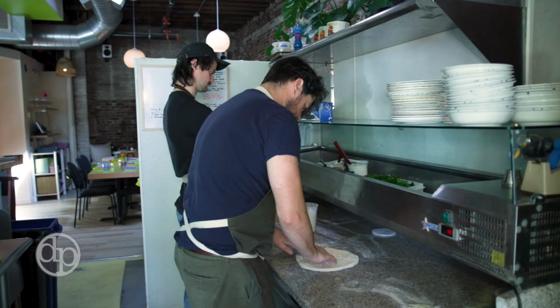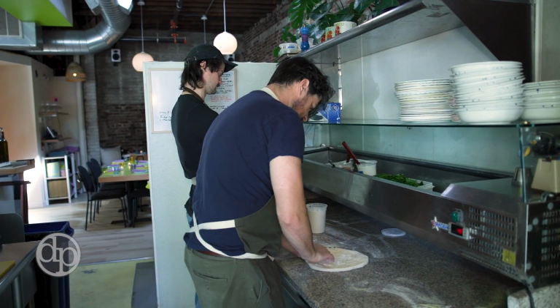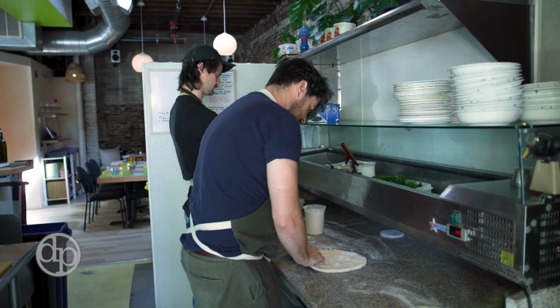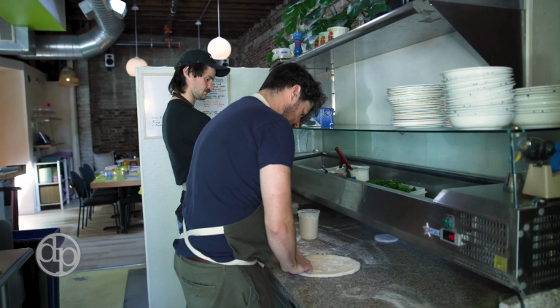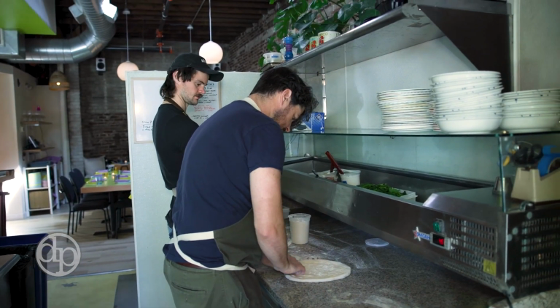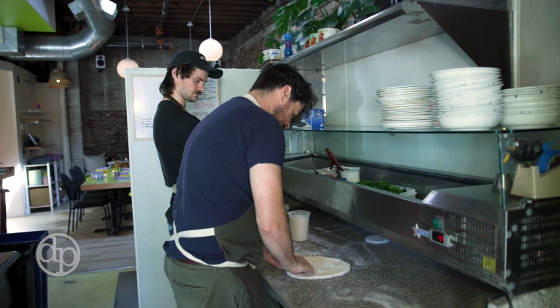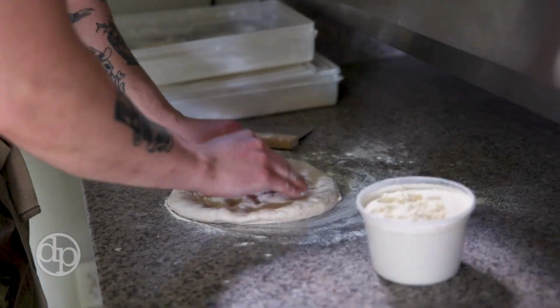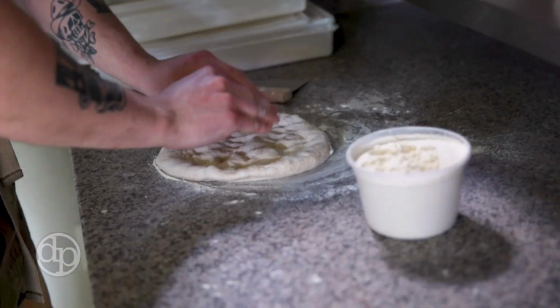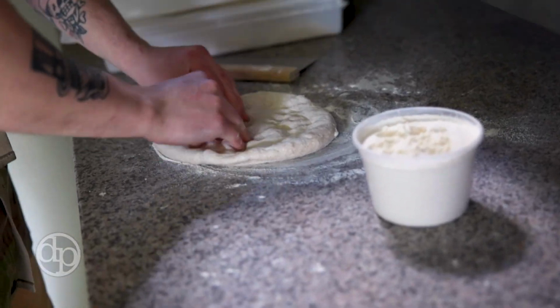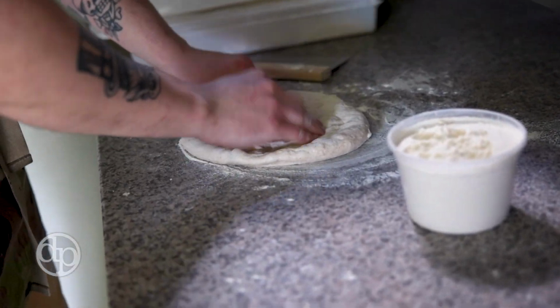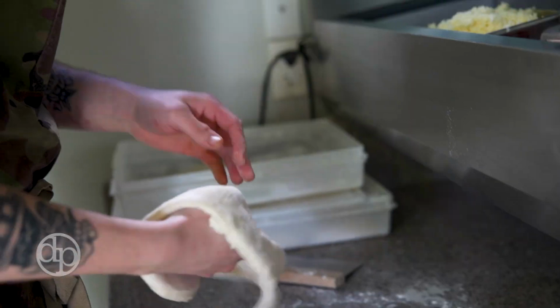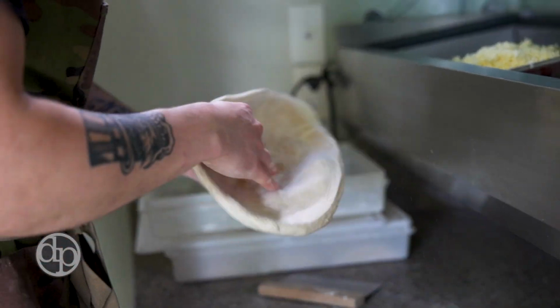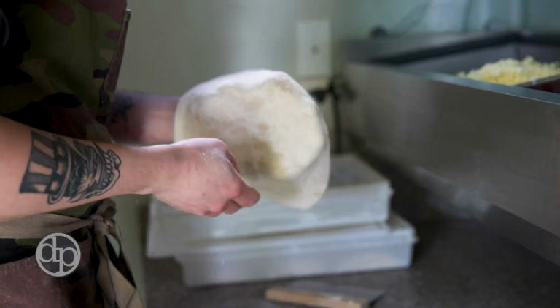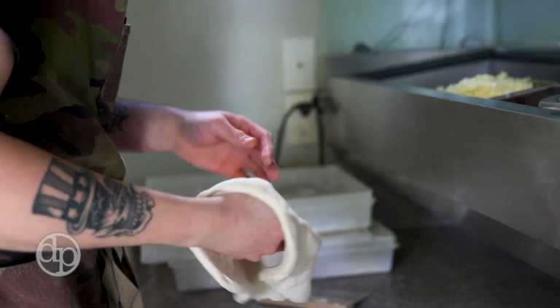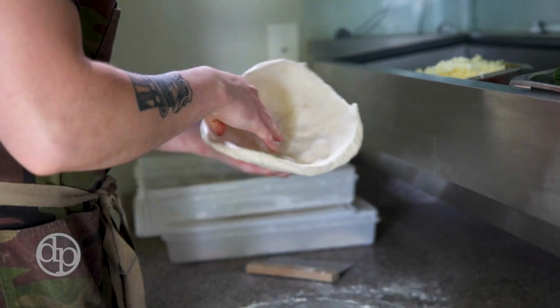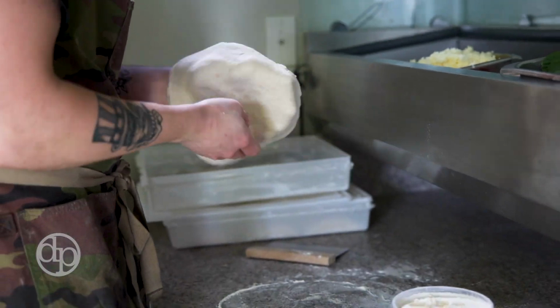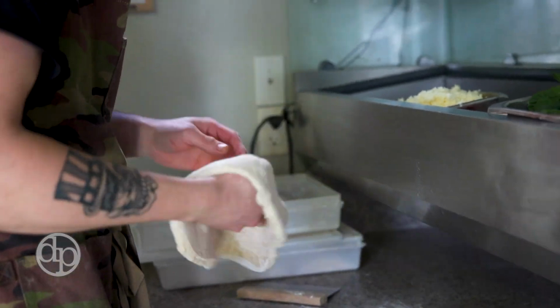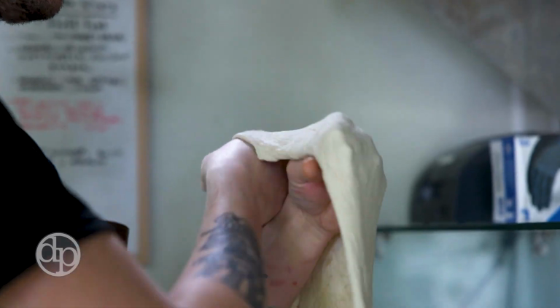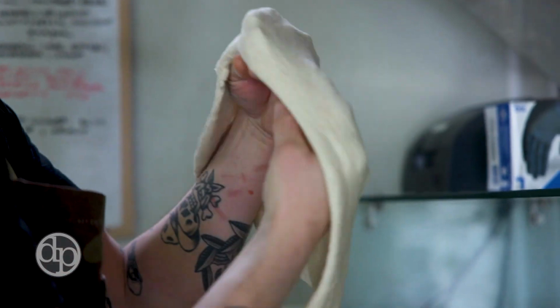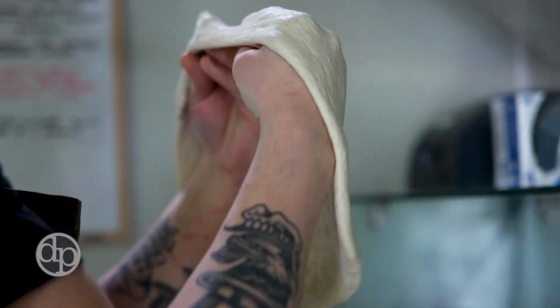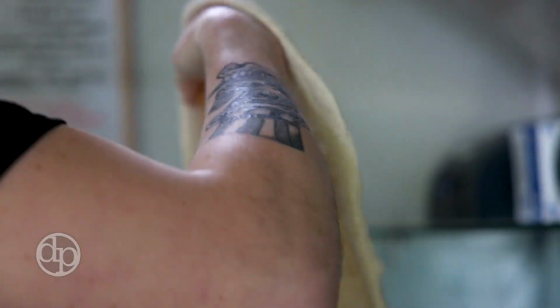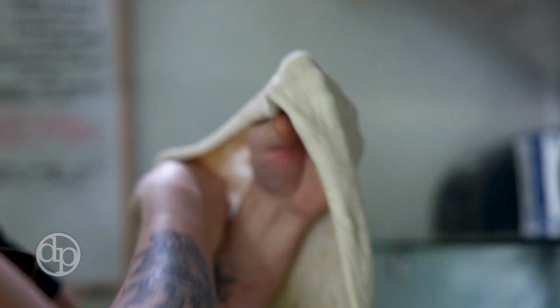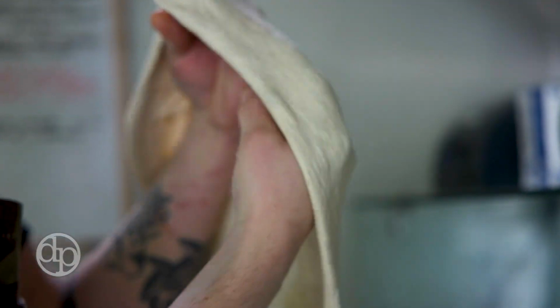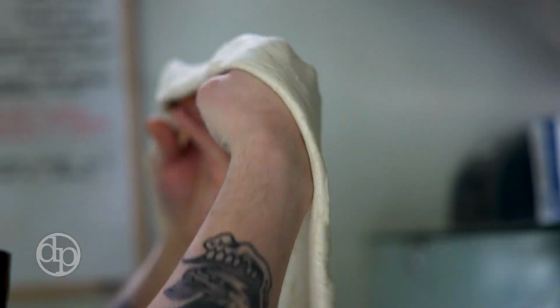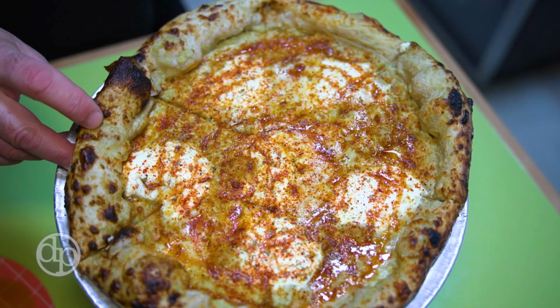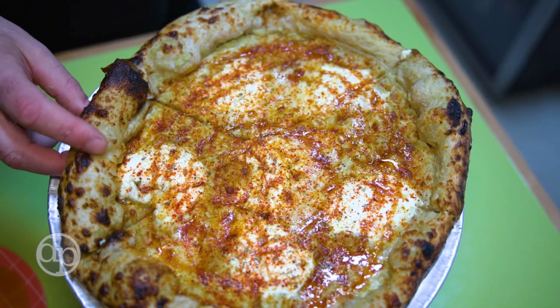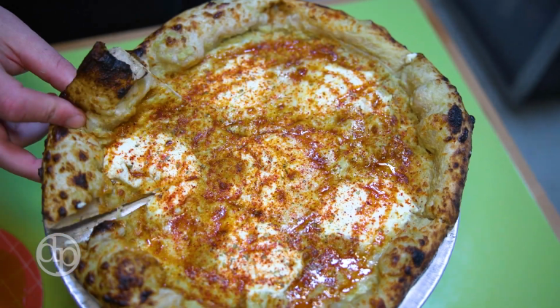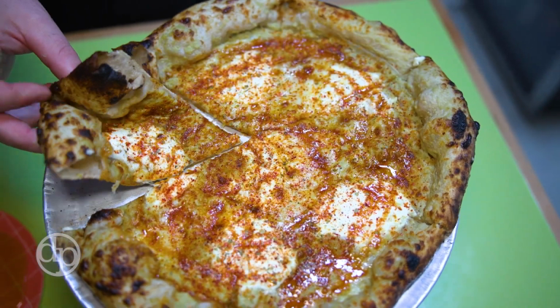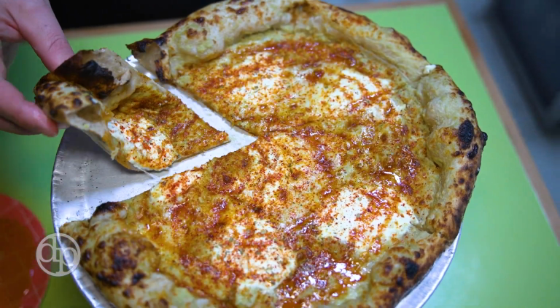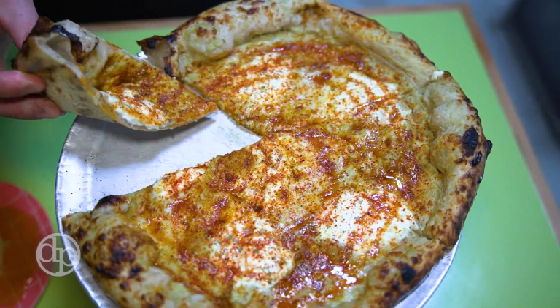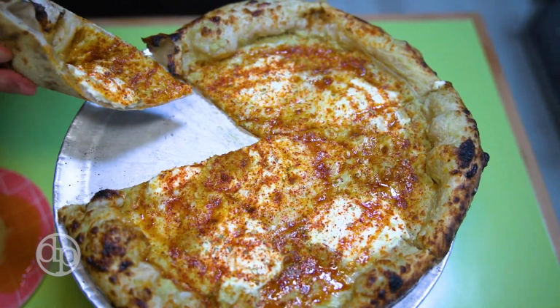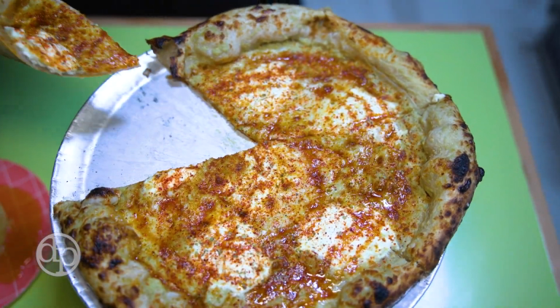One thing about our pizza dough here I like to mention is natural leaven — we use a starter rather than yeast, which most Neapolitan styles use. It gives us a little more tang and we like the texture a little better too.